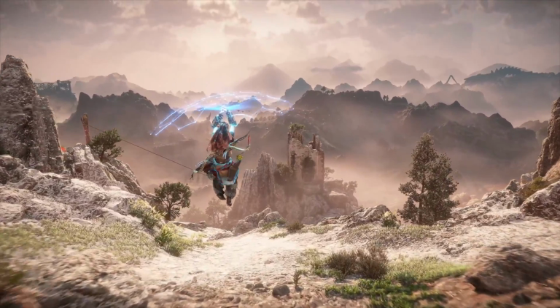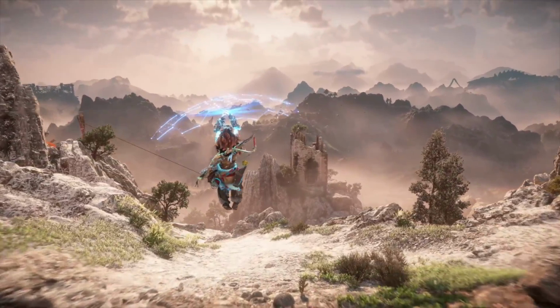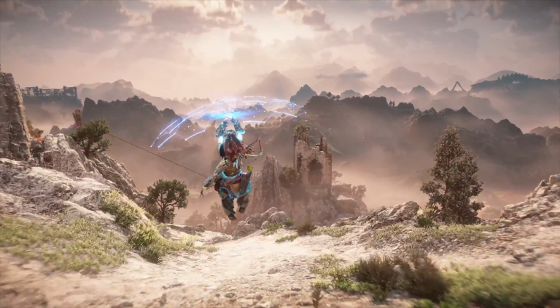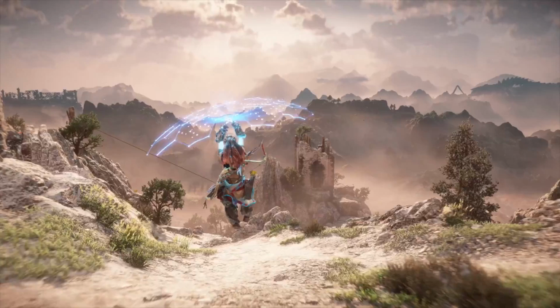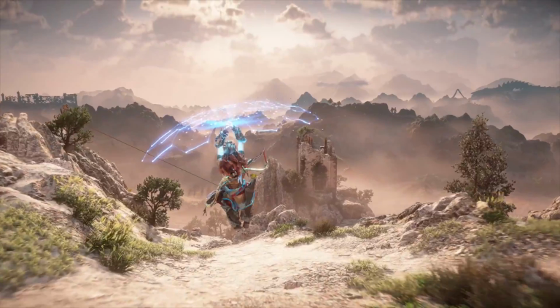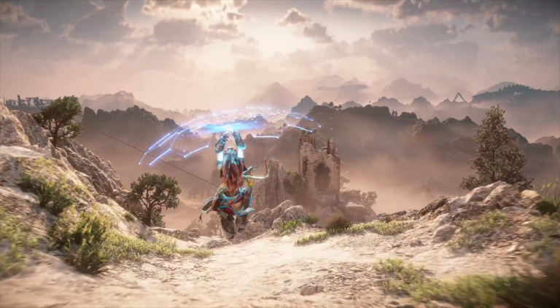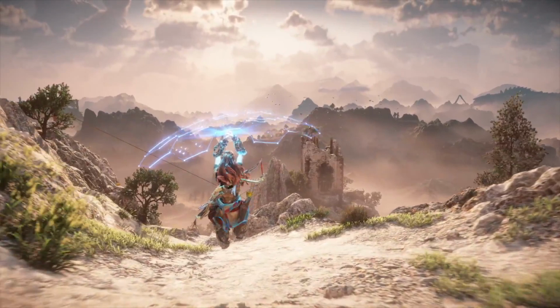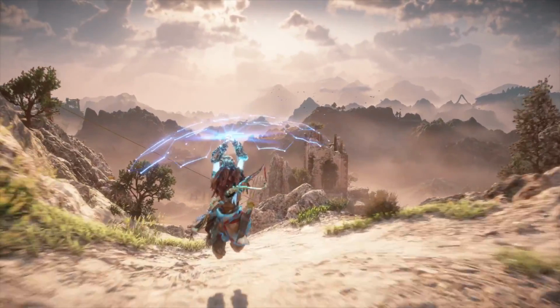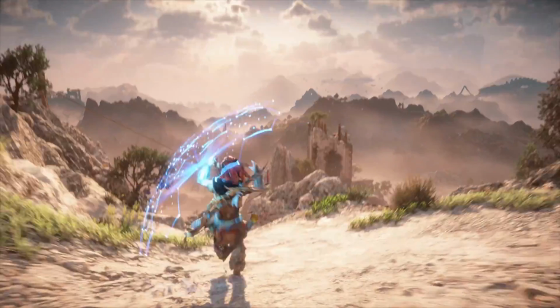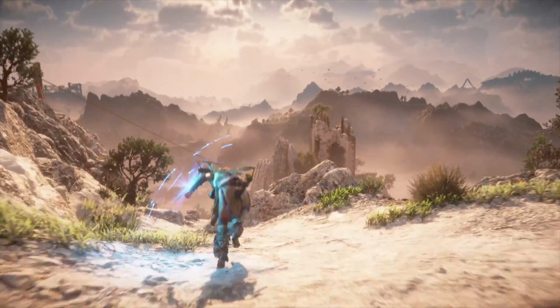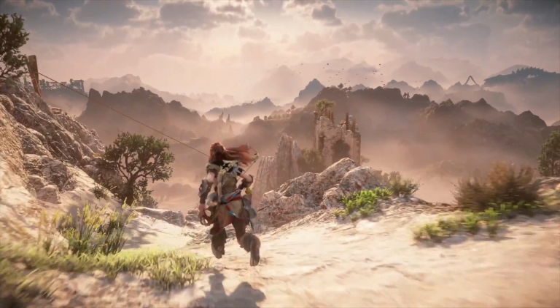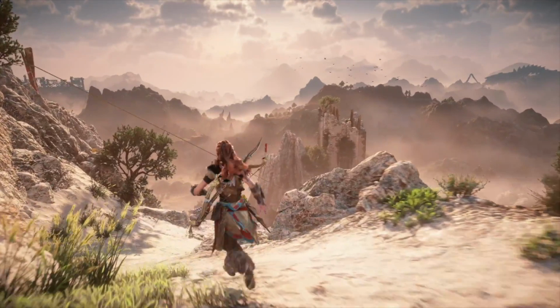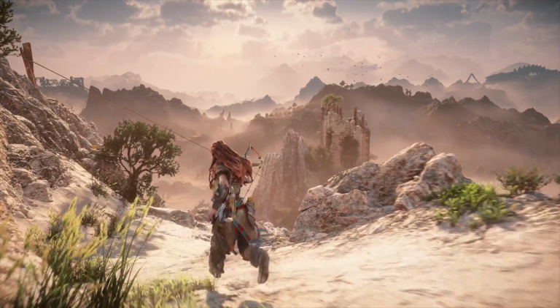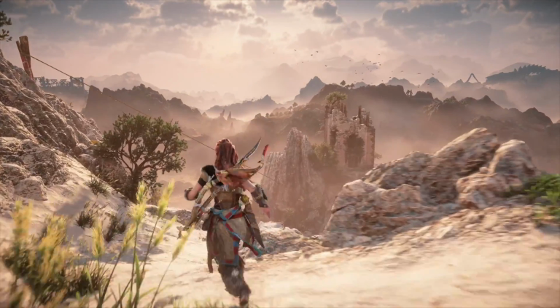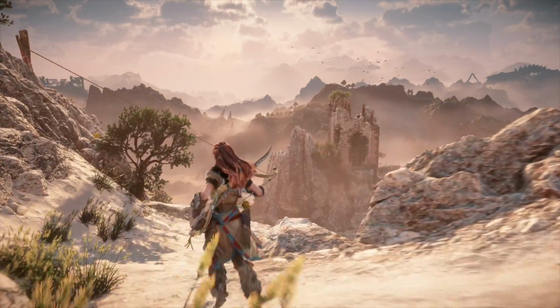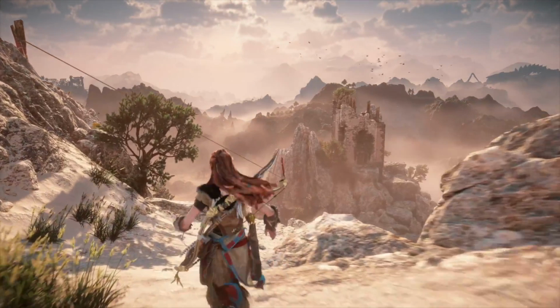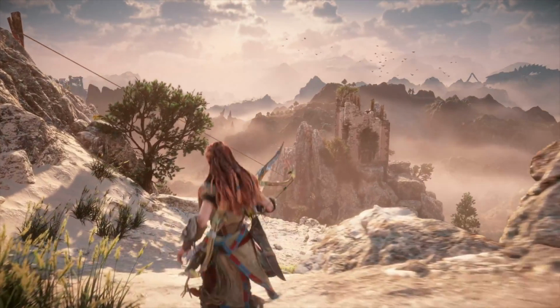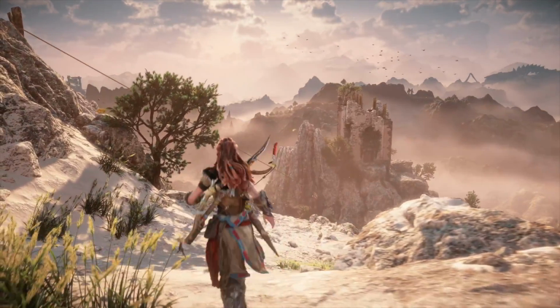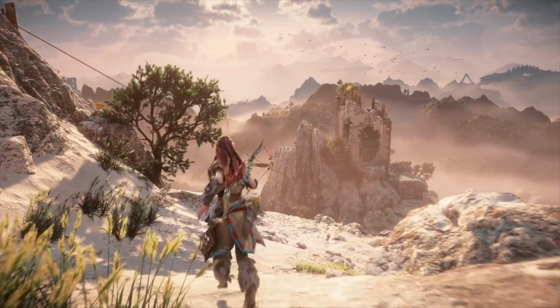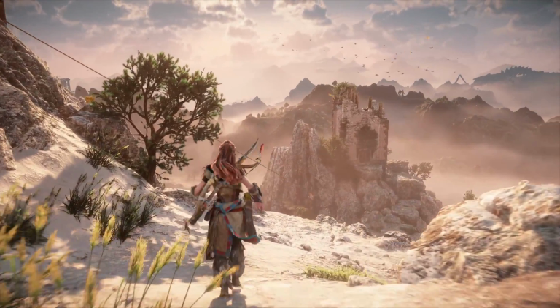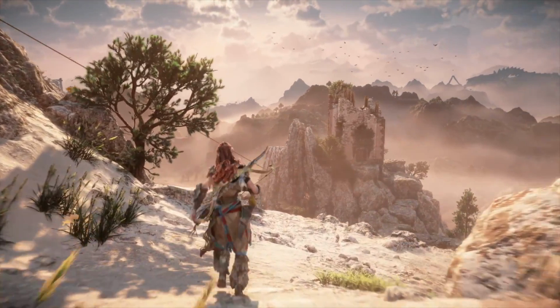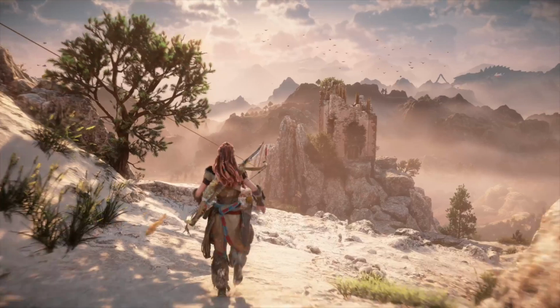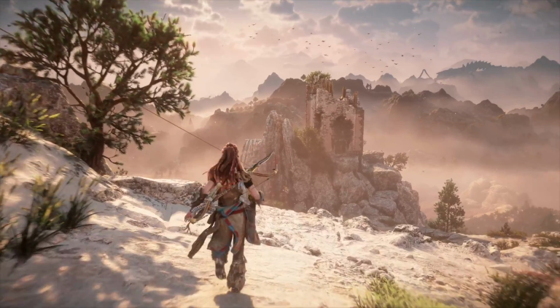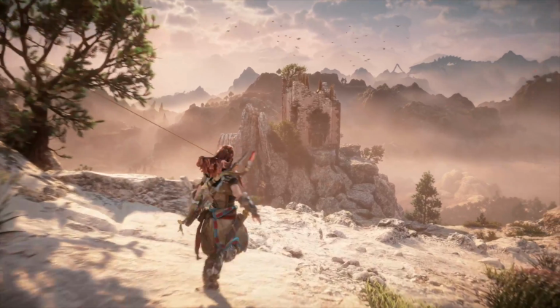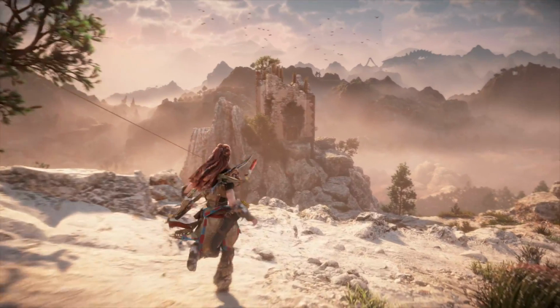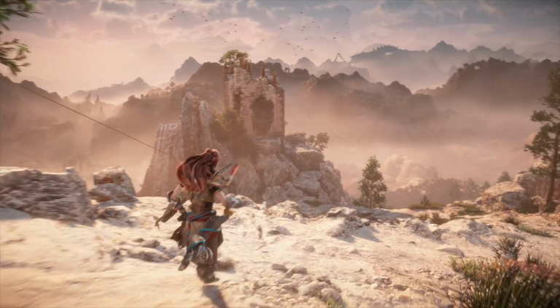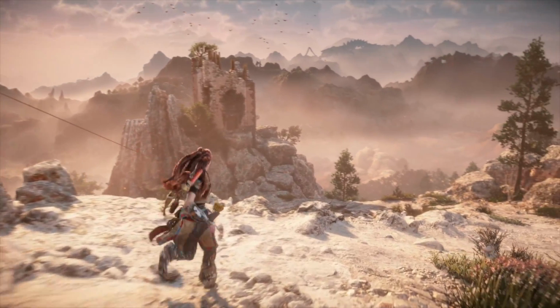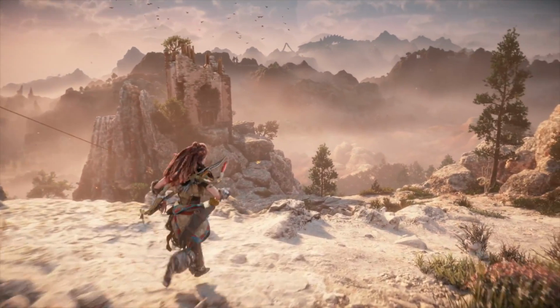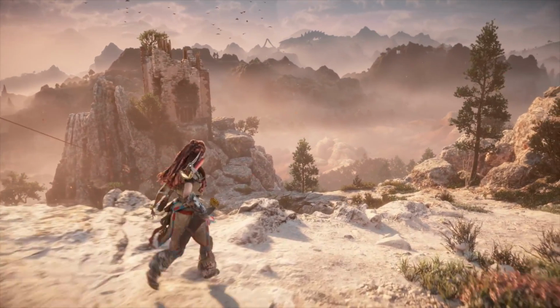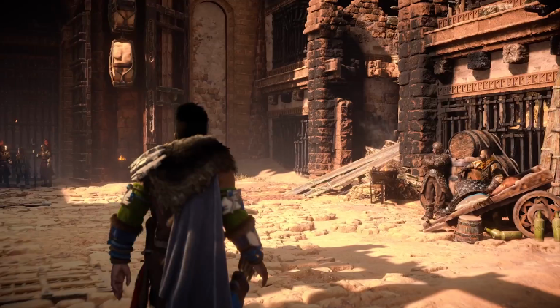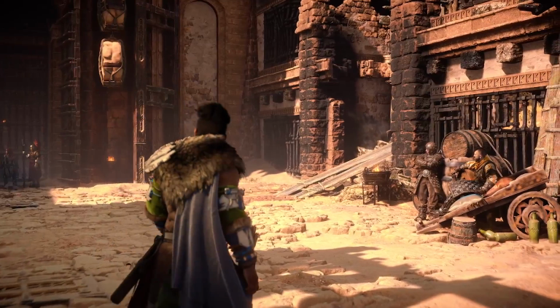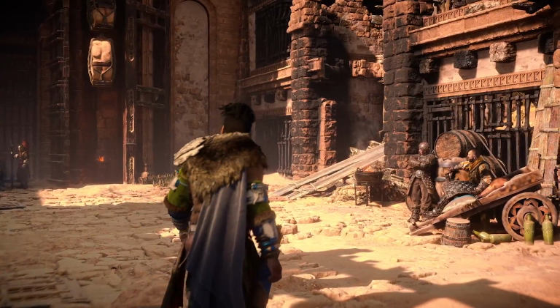Aloy has new tricks in her arsenal, such as the shield wing that lets you glide in the air. On your journey, you'll meet new friends and reunite with old companions.